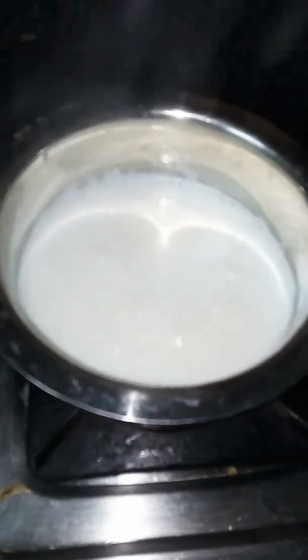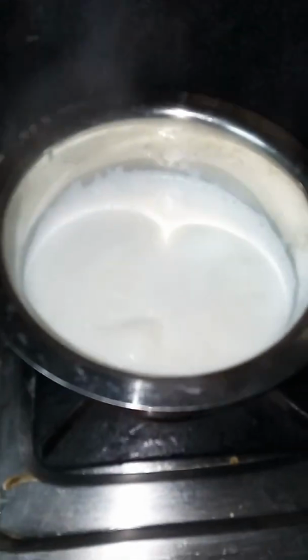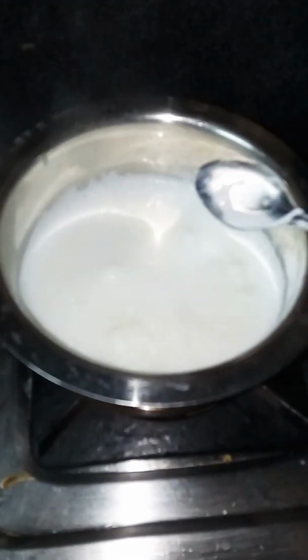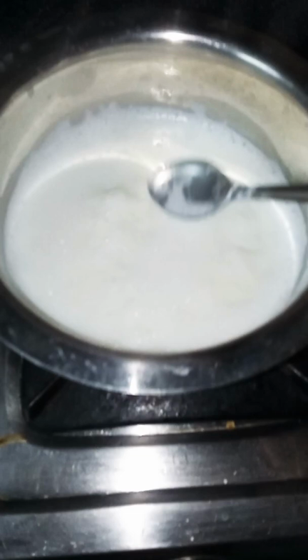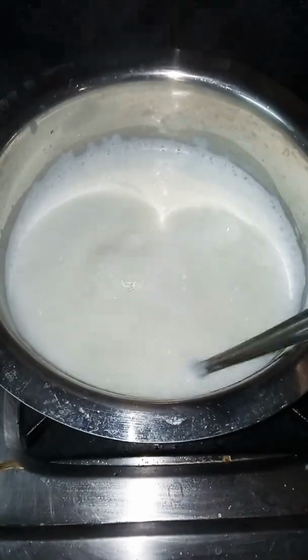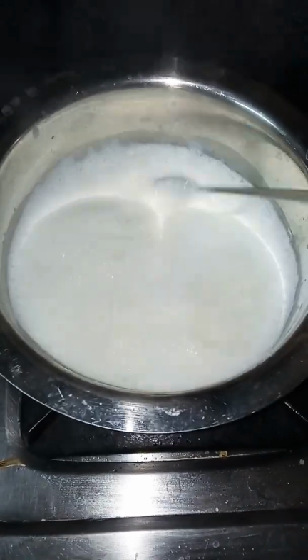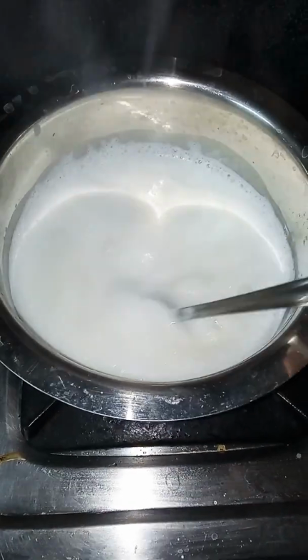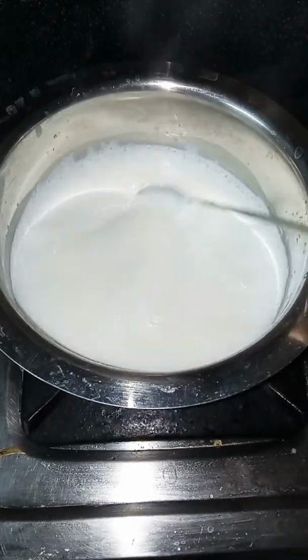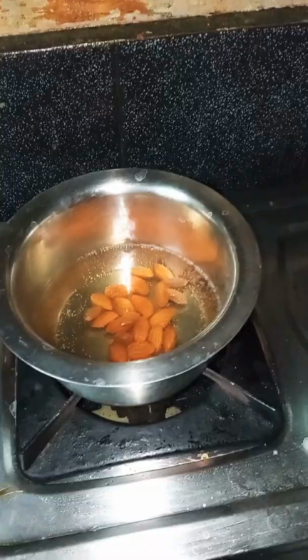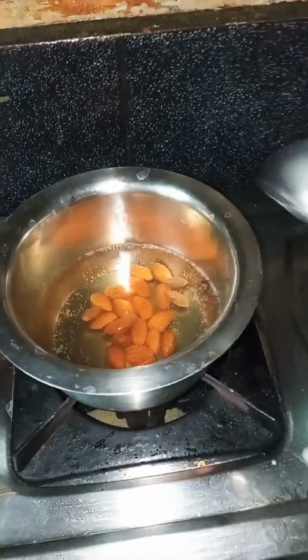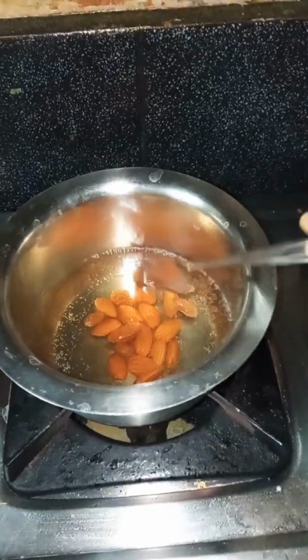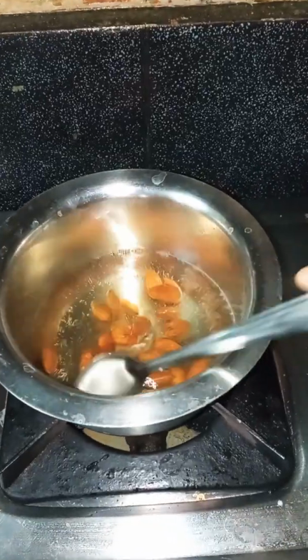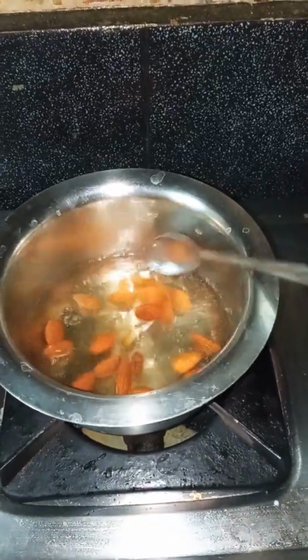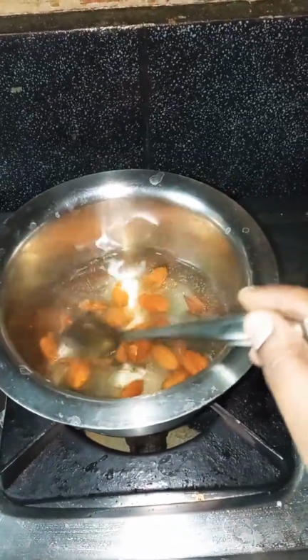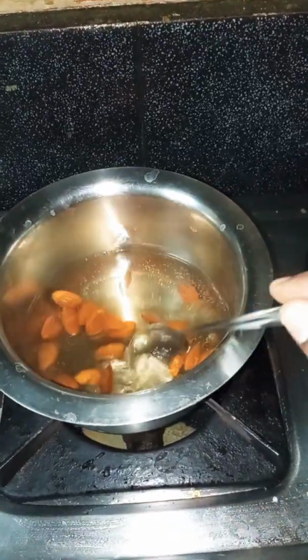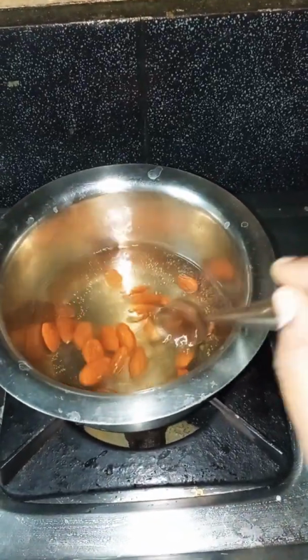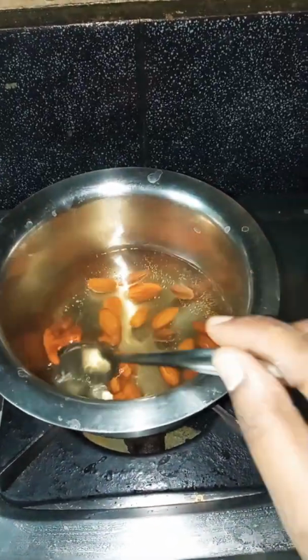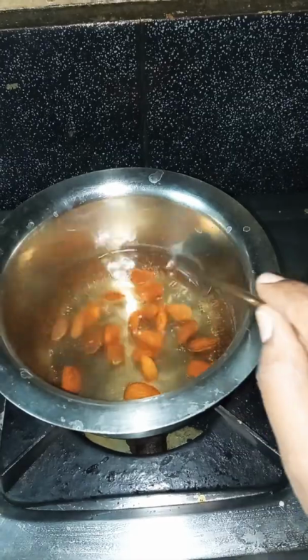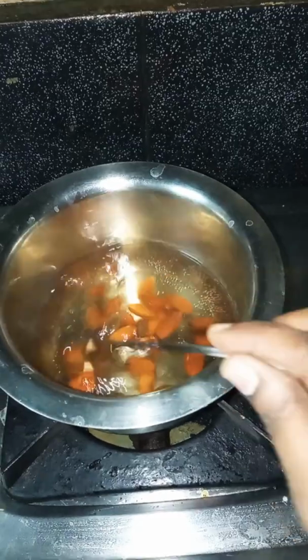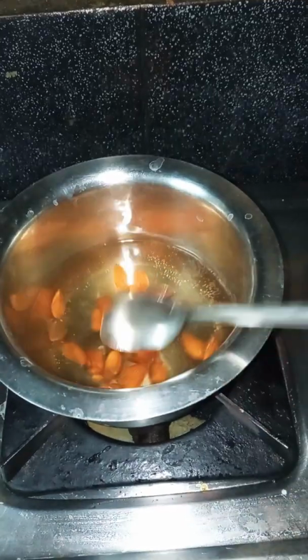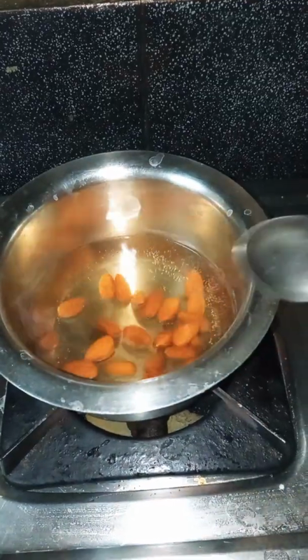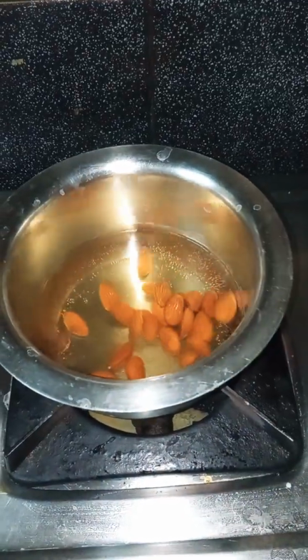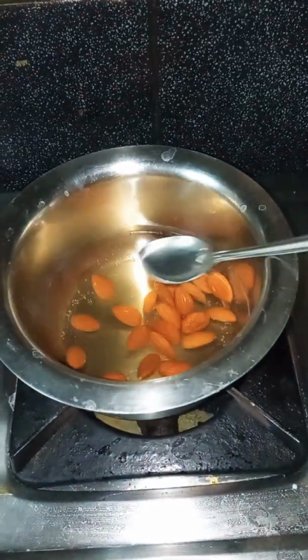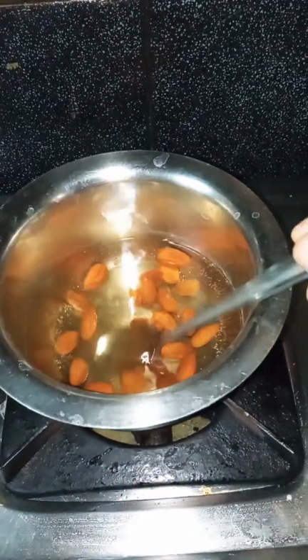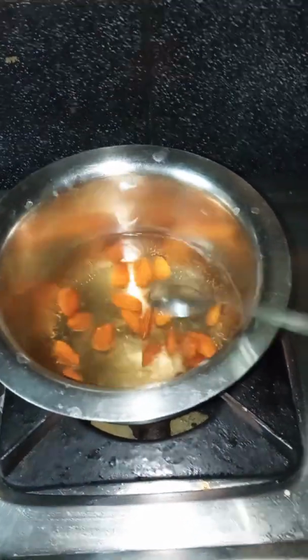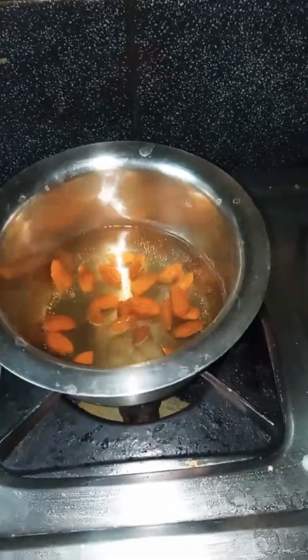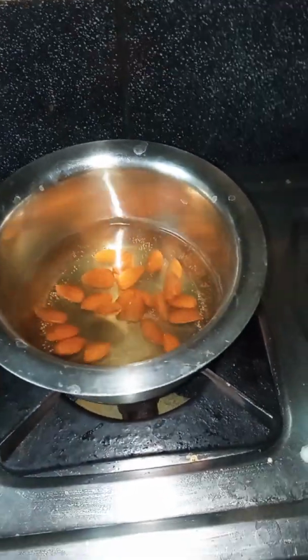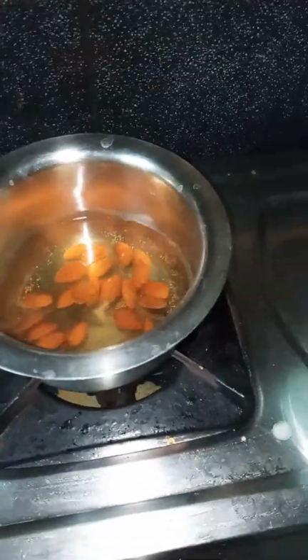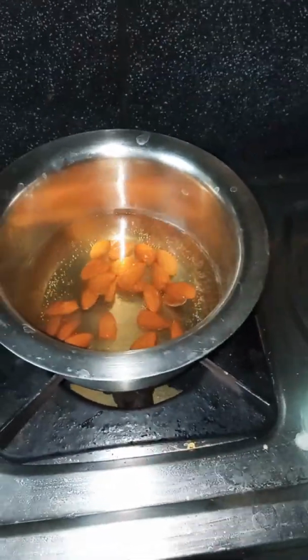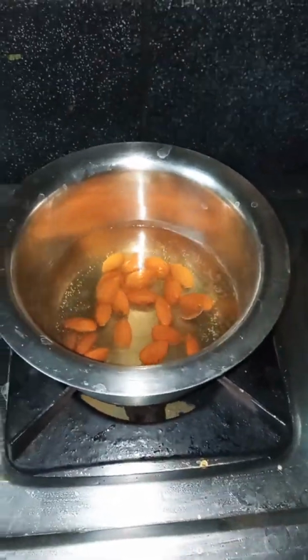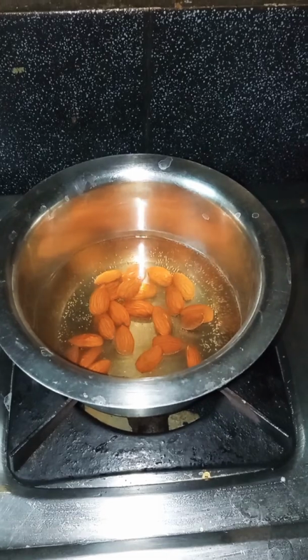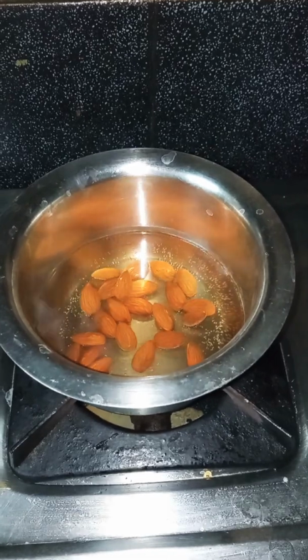Next, we will cook the custard powder. We will cook it instantly. We will cook it until we bring it to a boil.